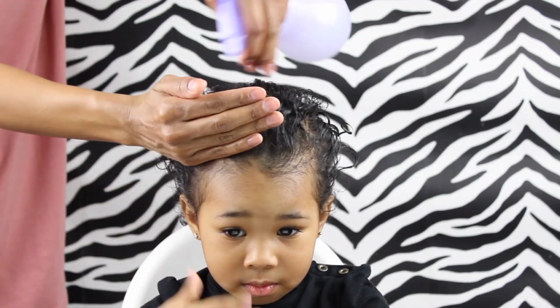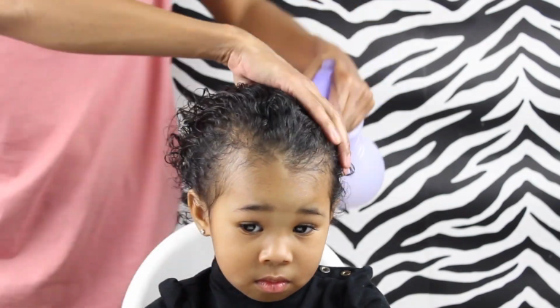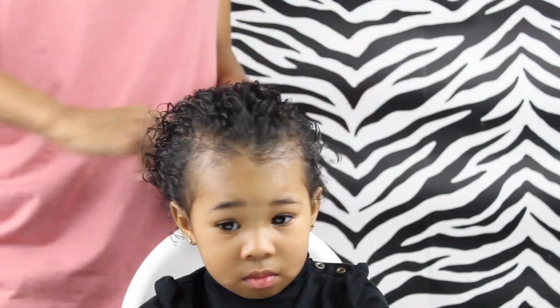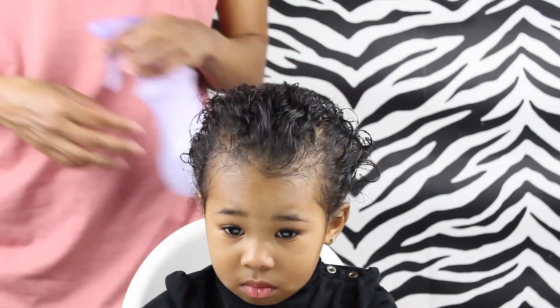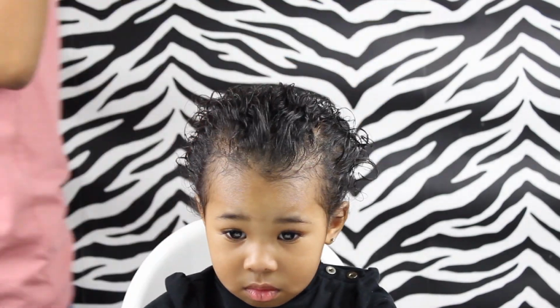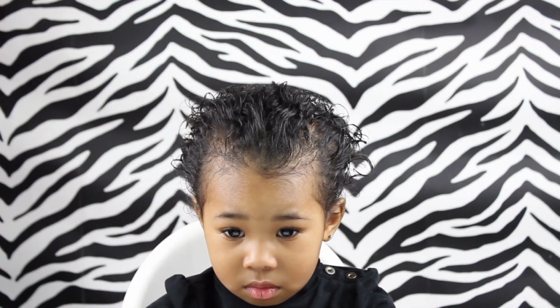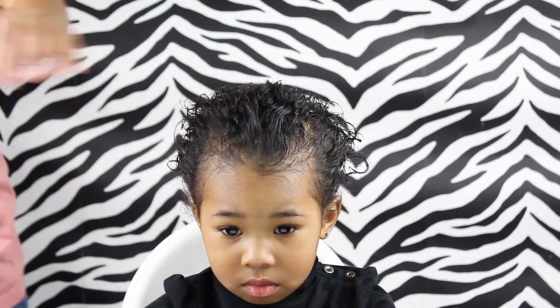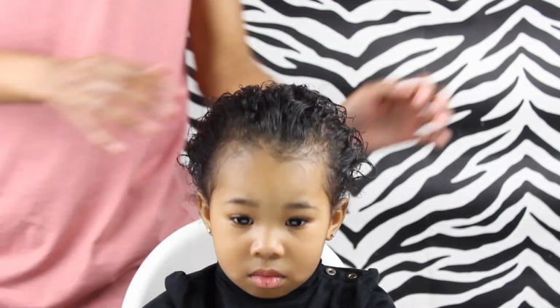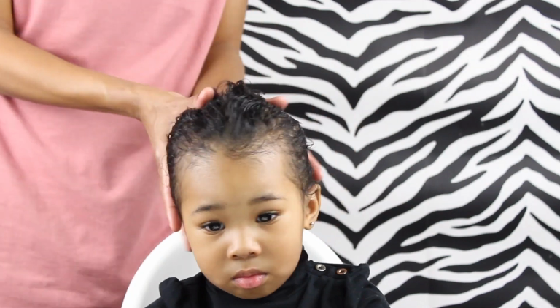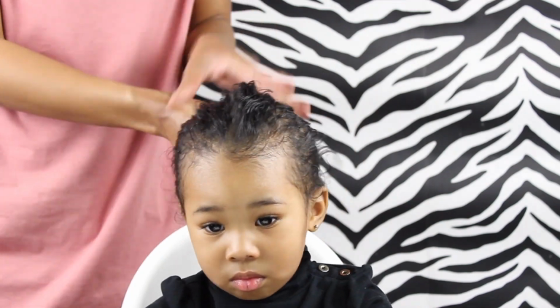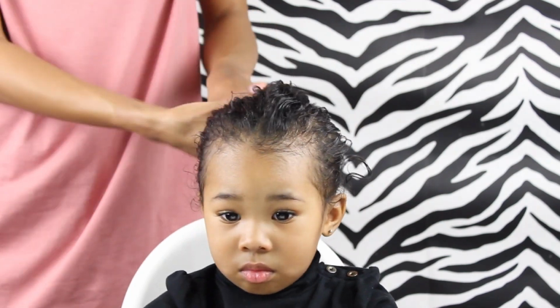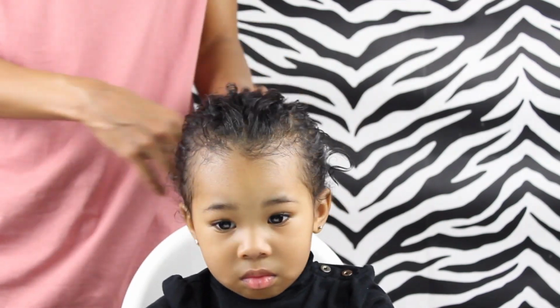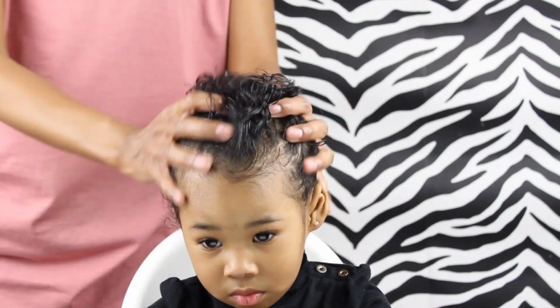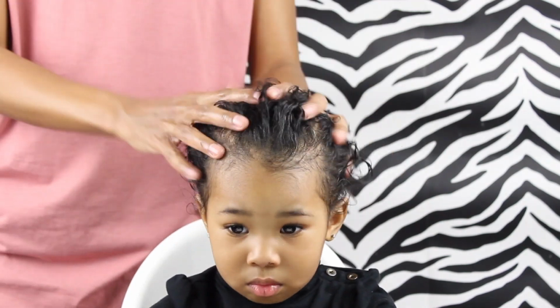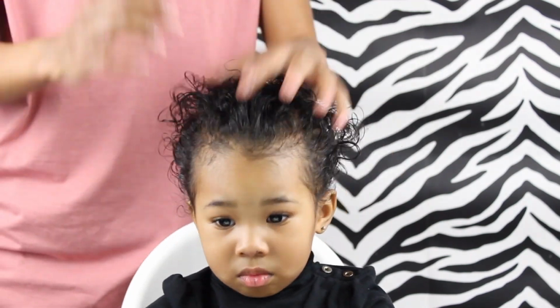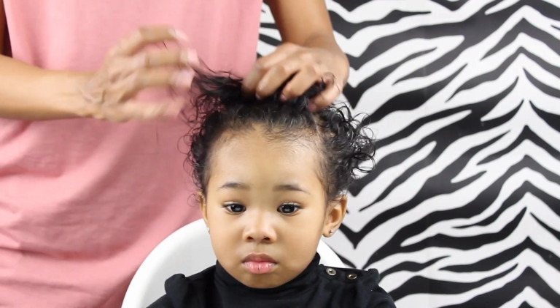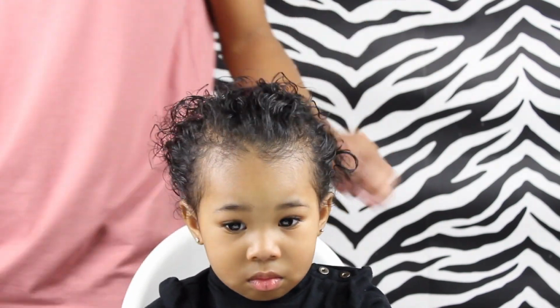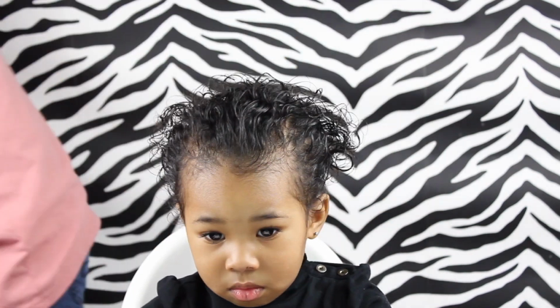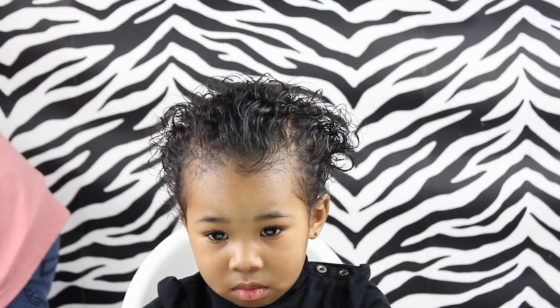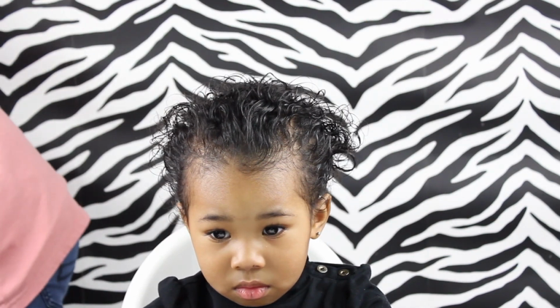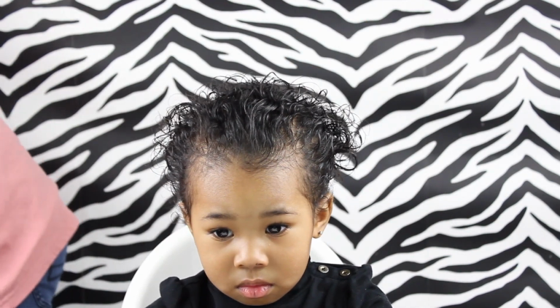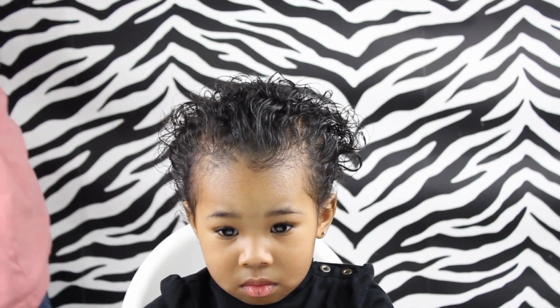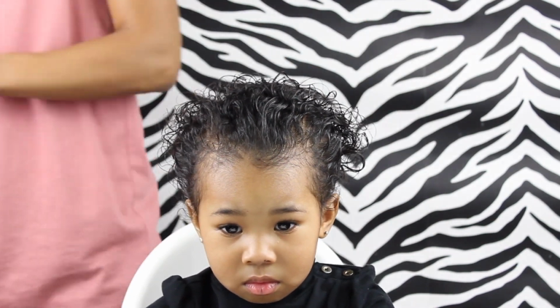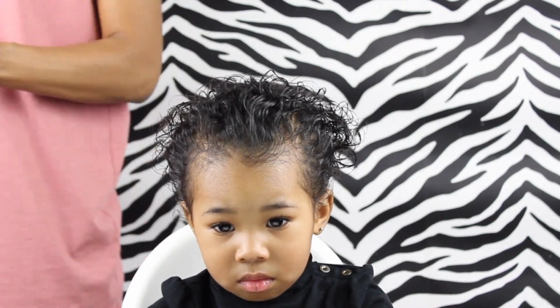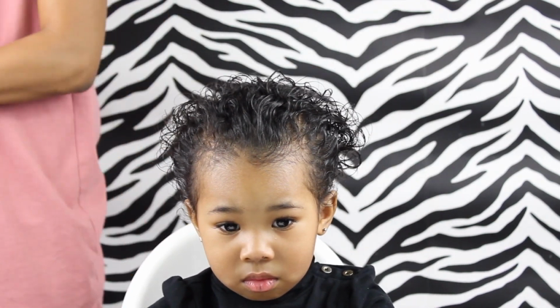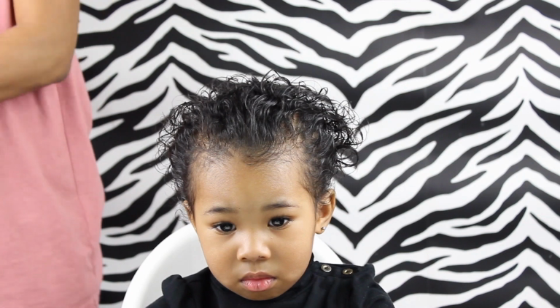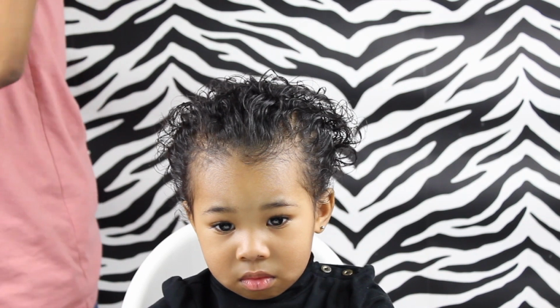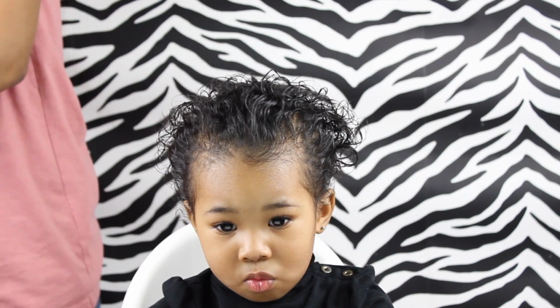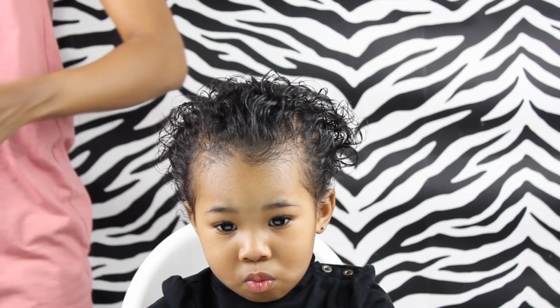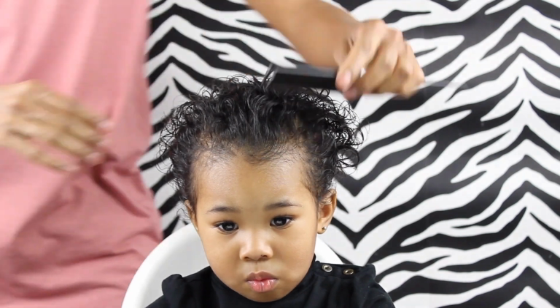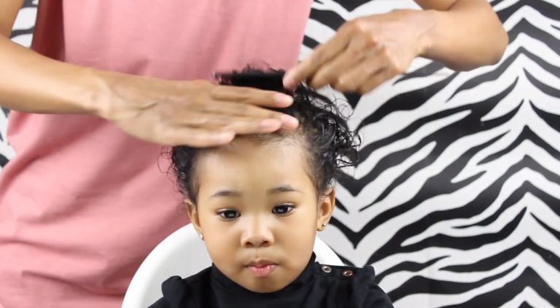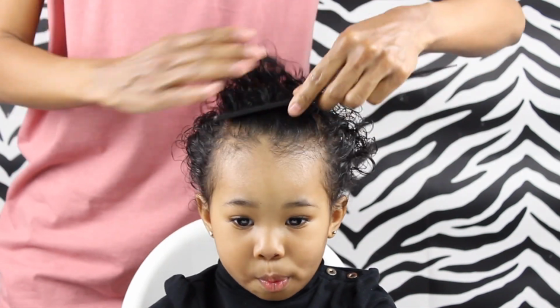Hey friends, so I started off by lightly spraying her hair with the spray bottle. And I know her hair looks really wet, but it's just moisturized from the mango butter I put in yesterday.